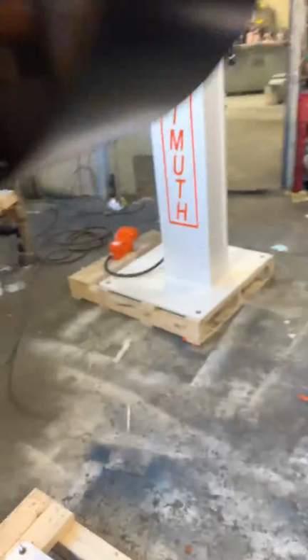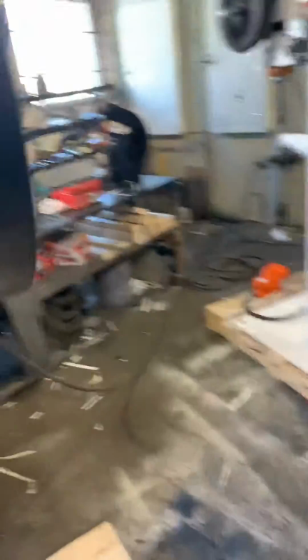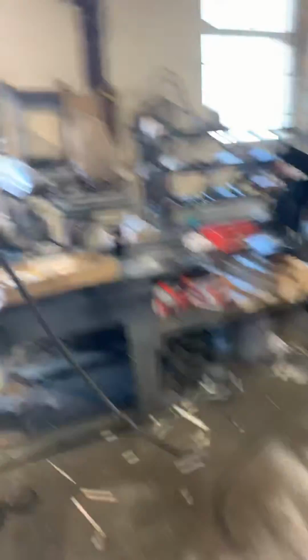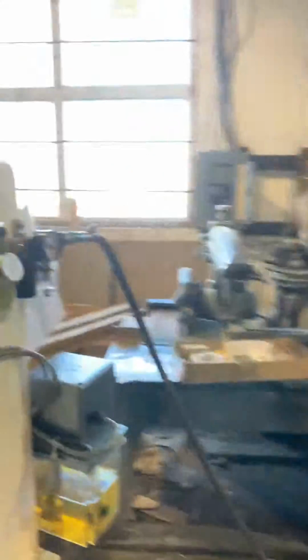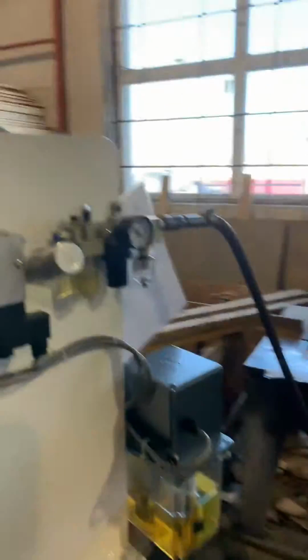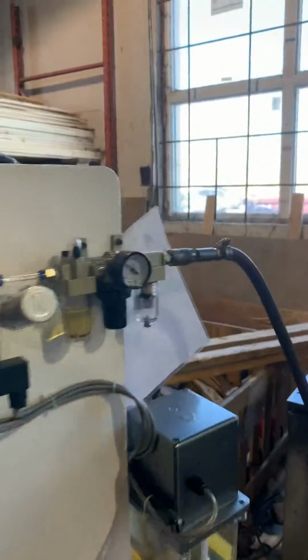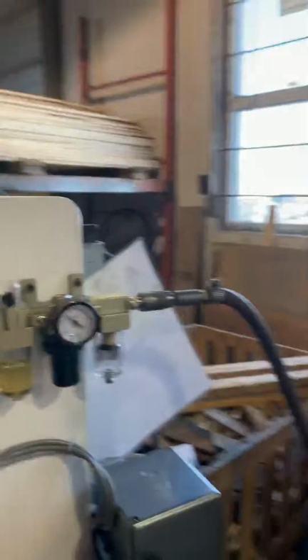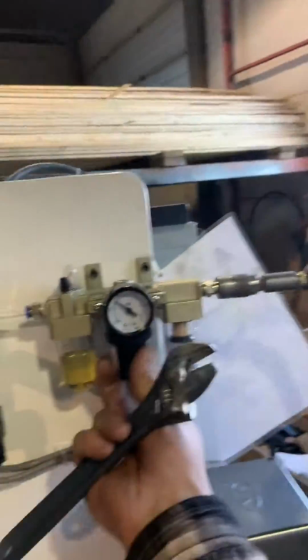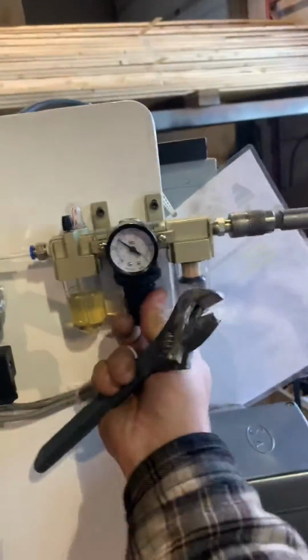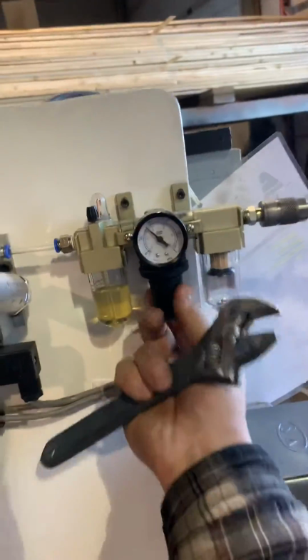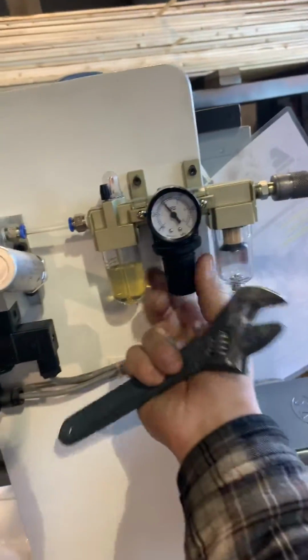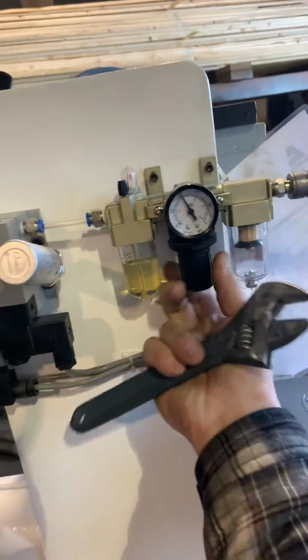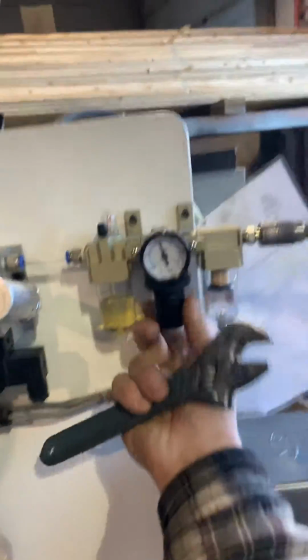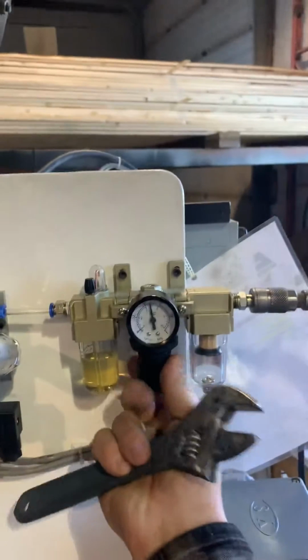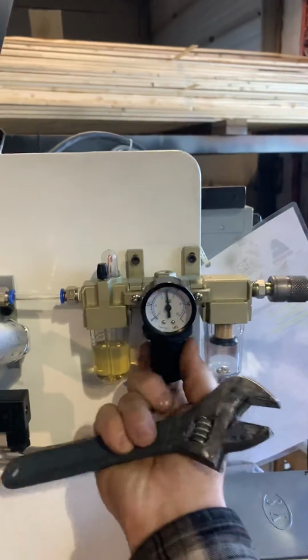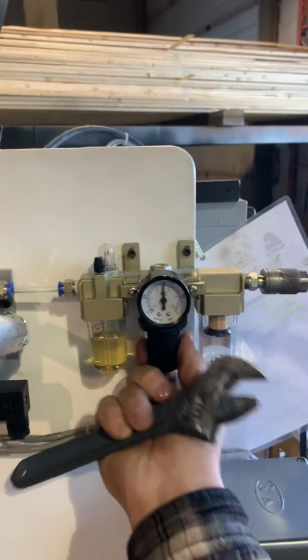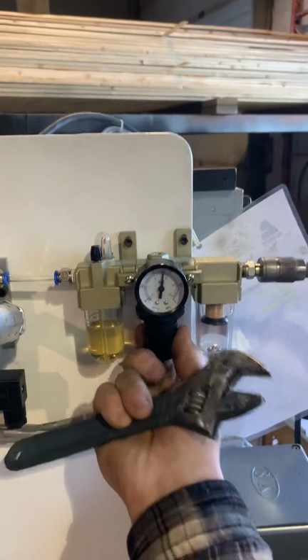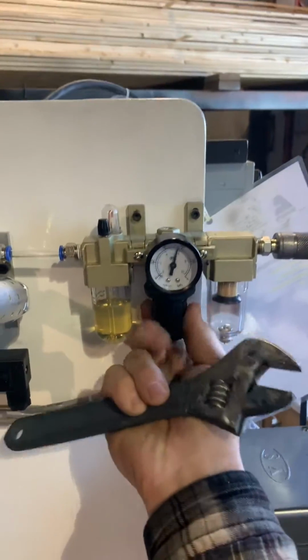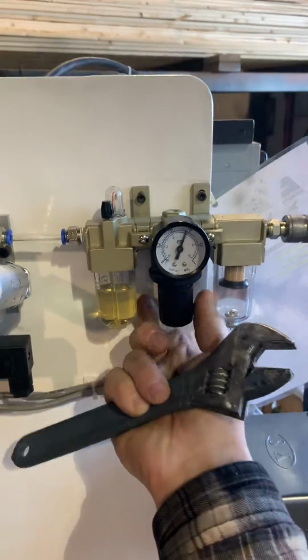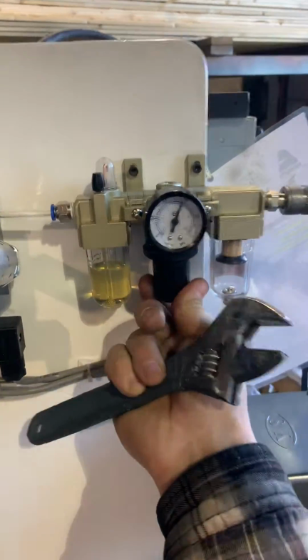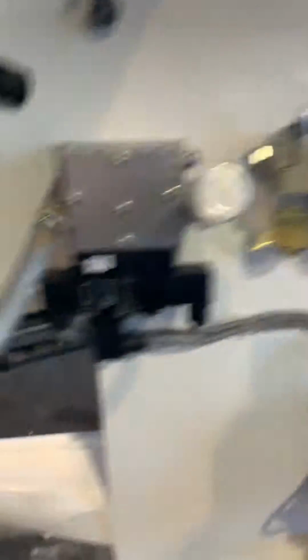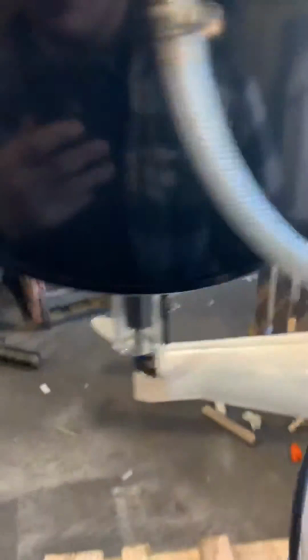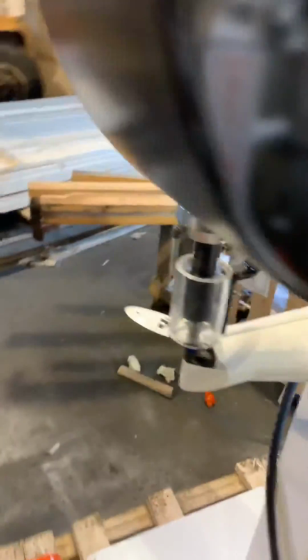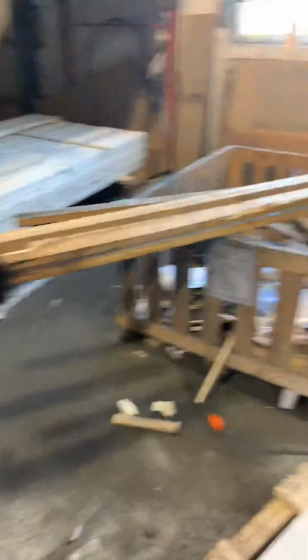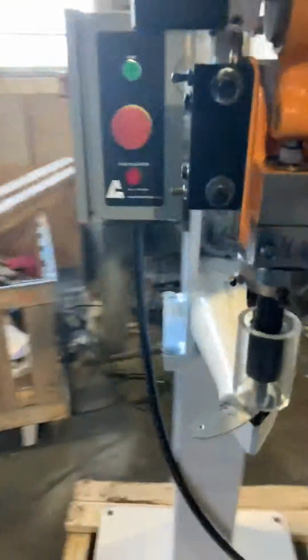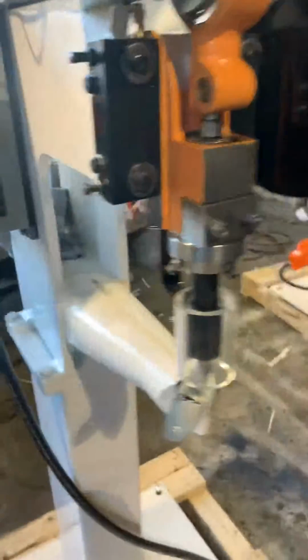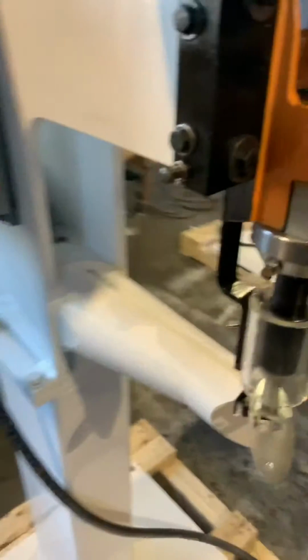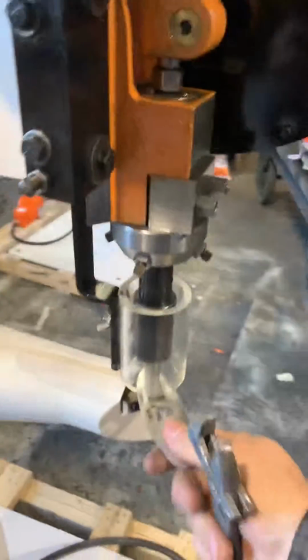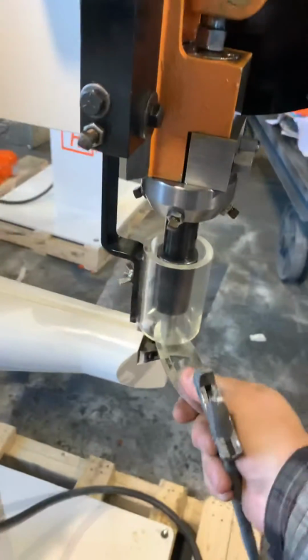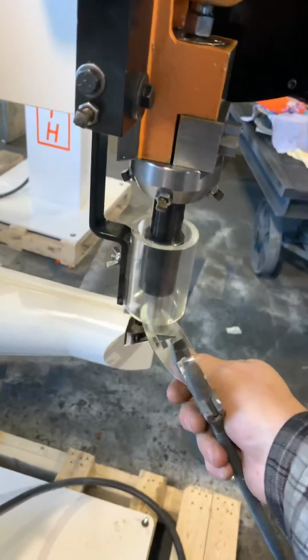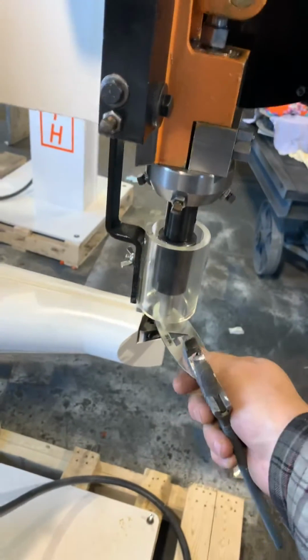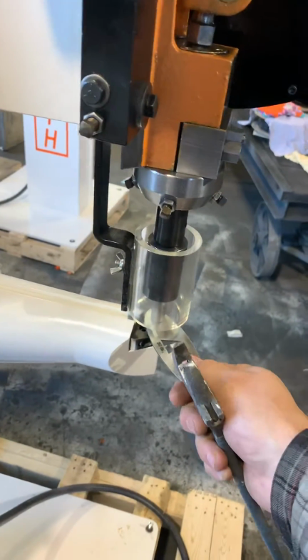Then you need to verify and make sure the air is properly set to 80 PSI, and then you can try to cycle again.